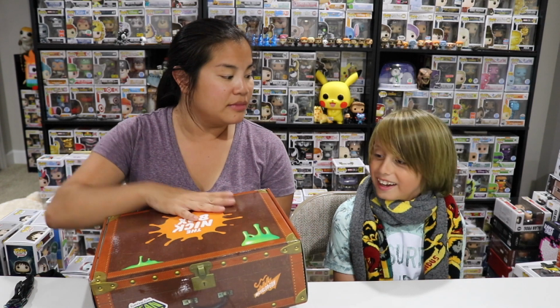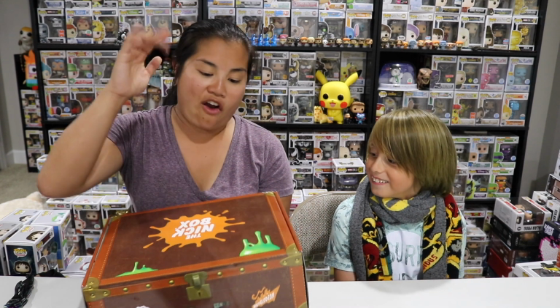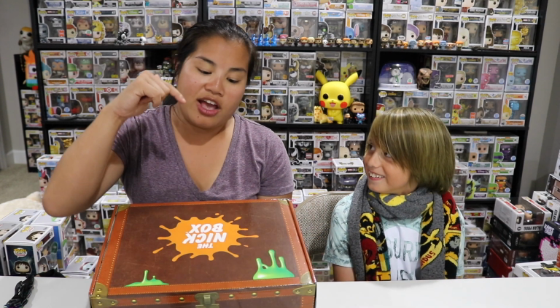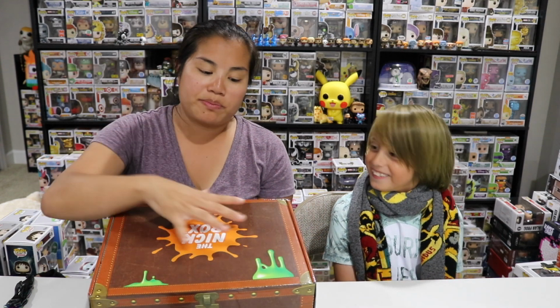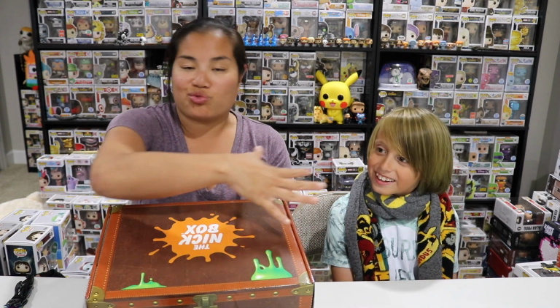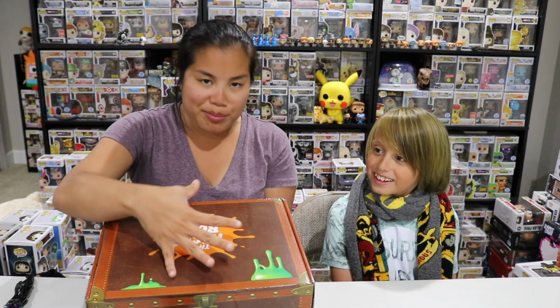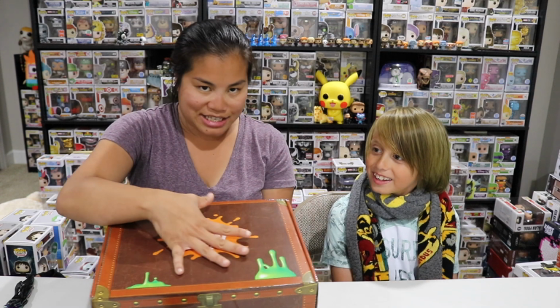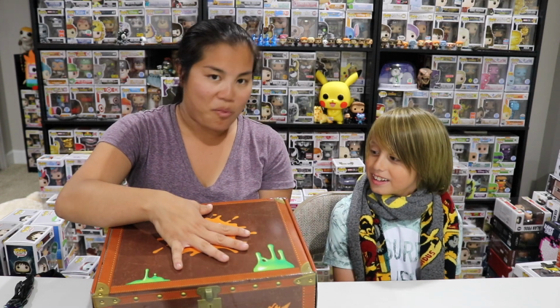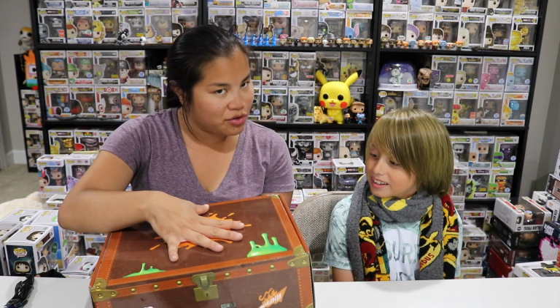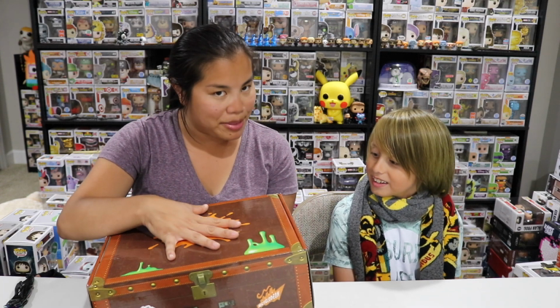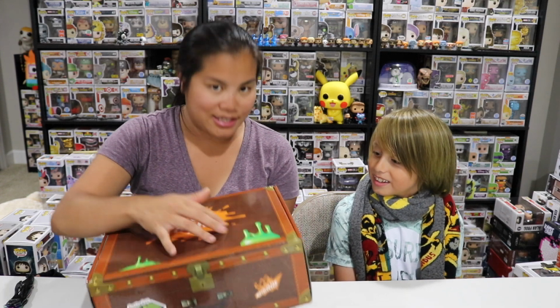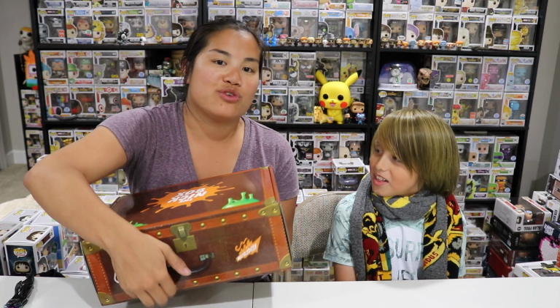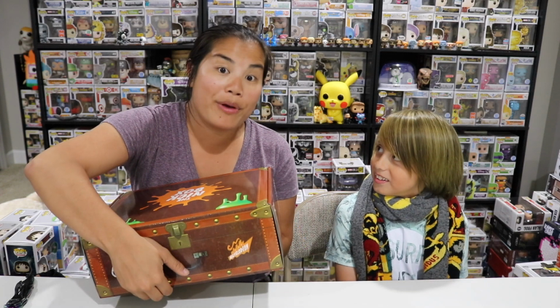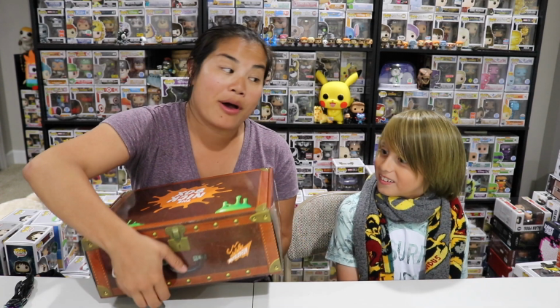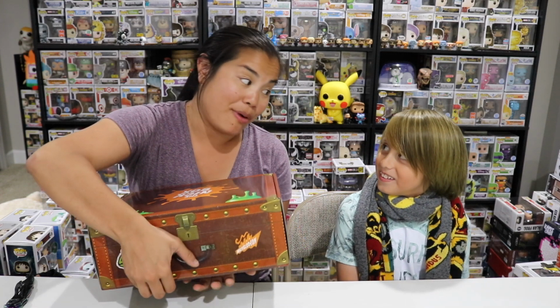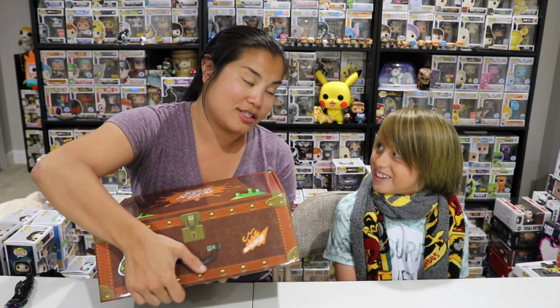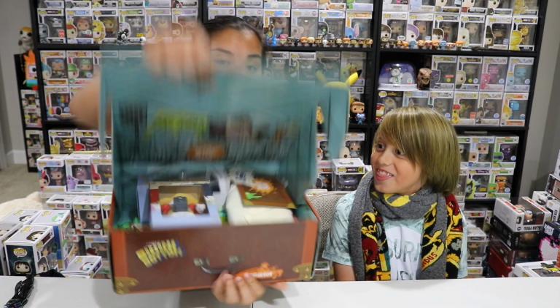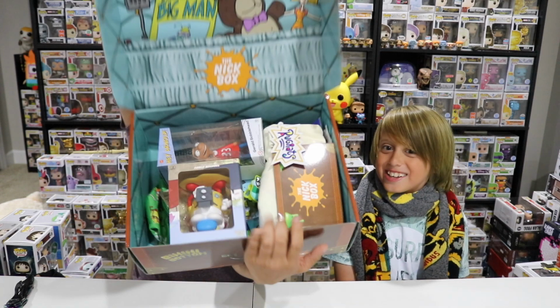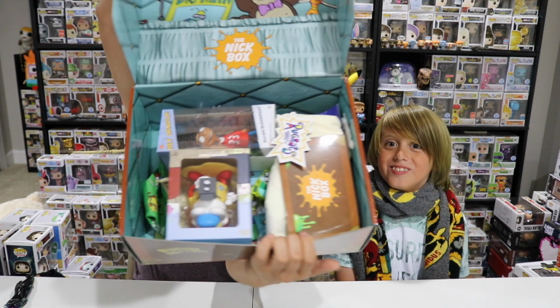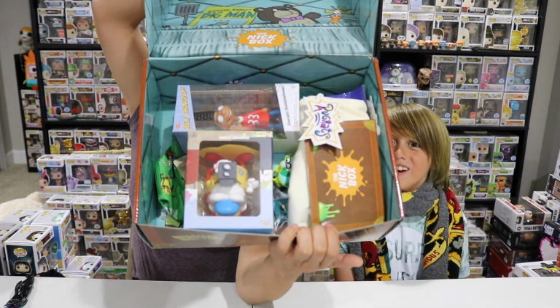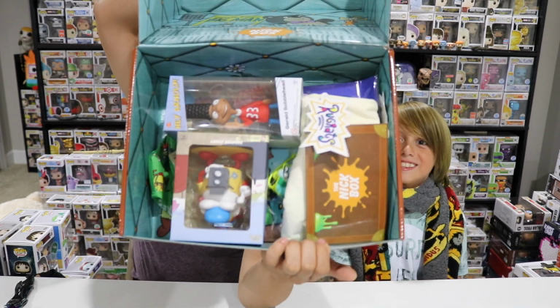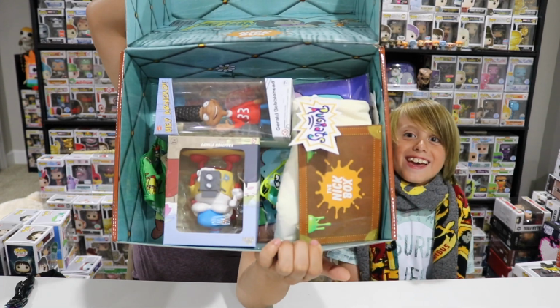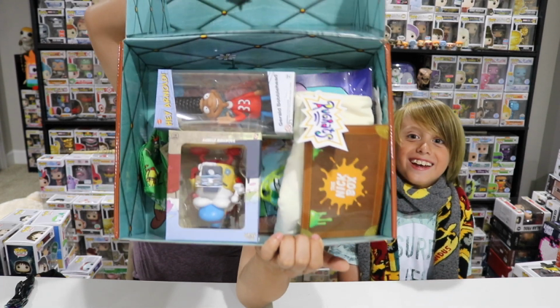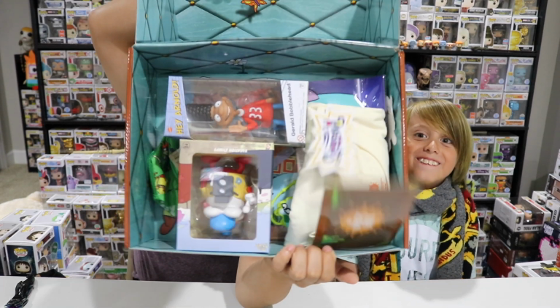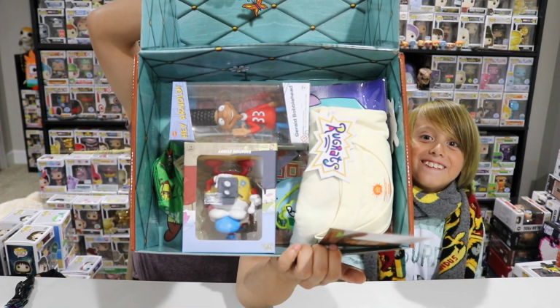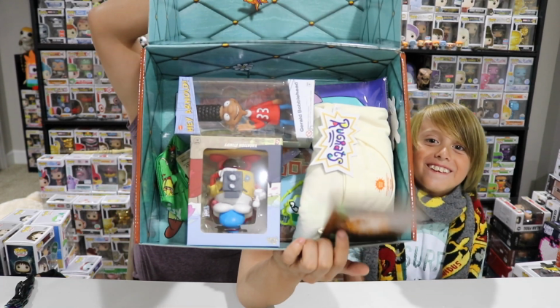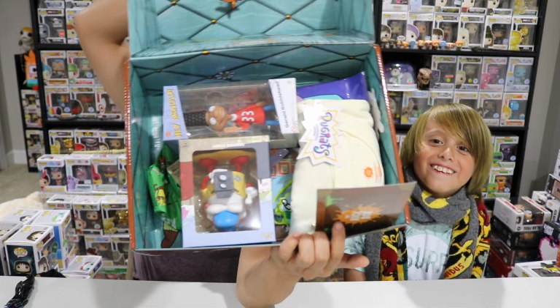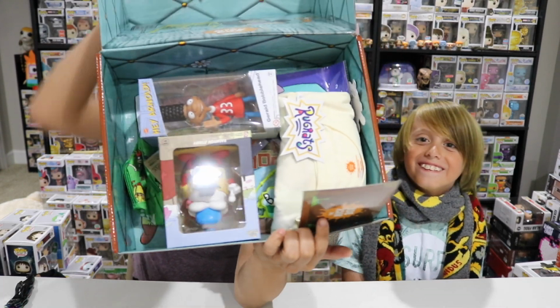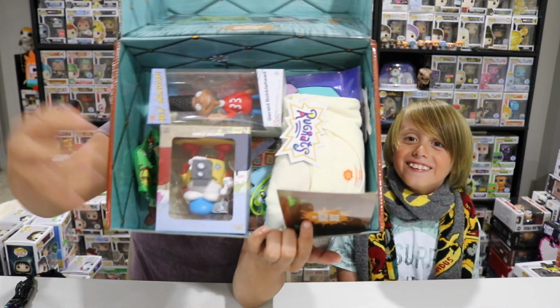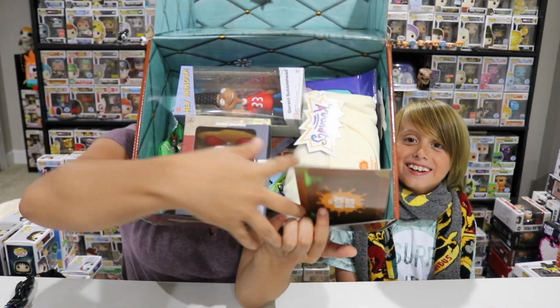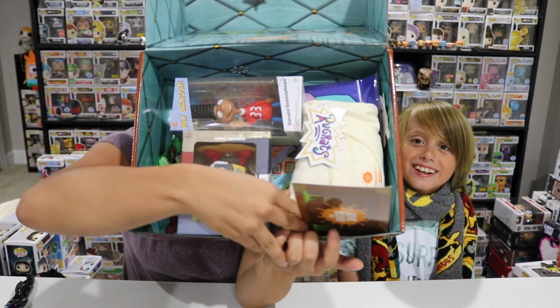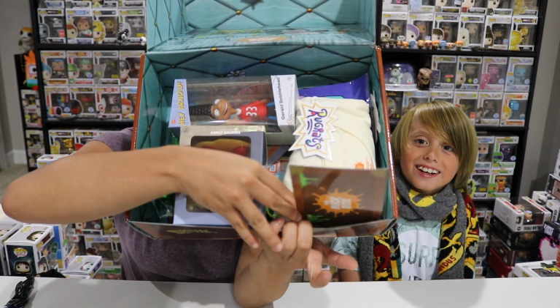You ready? All right, this box is wrapped in plastic, but once you unwrap the plastic and open up the box, this is what you're gonna see. Now here's a spoiler card.